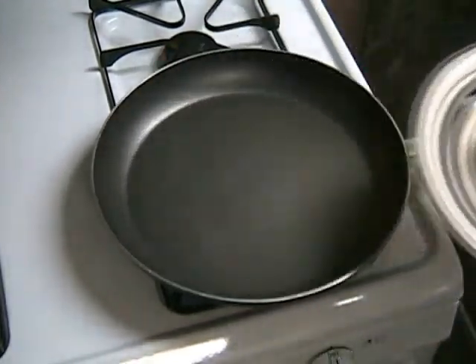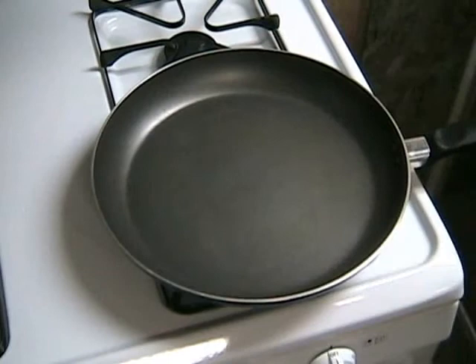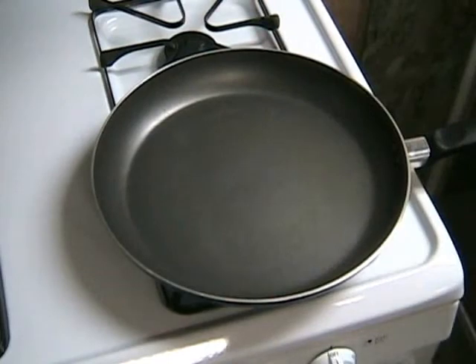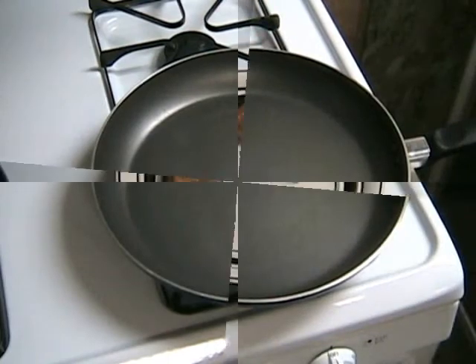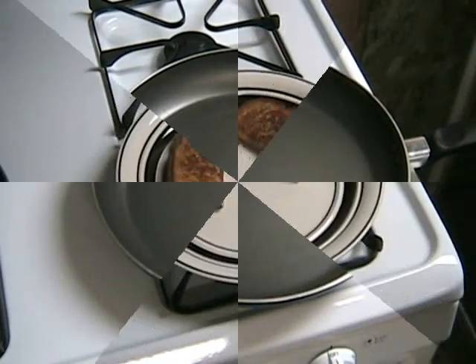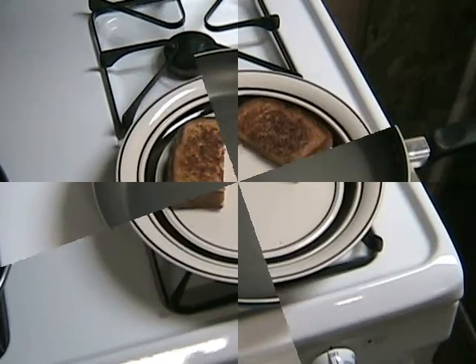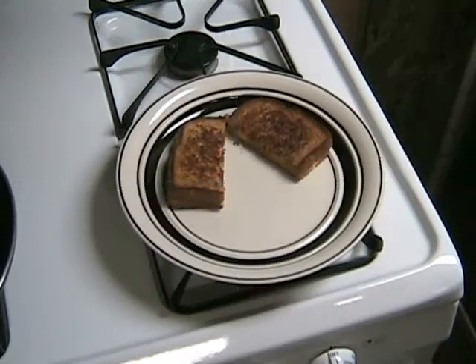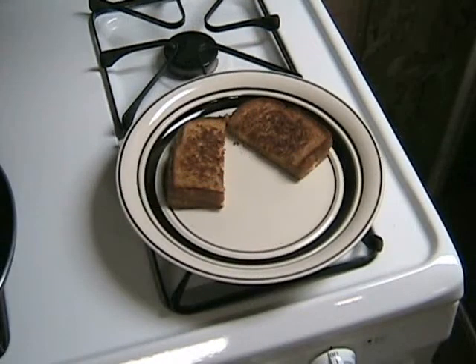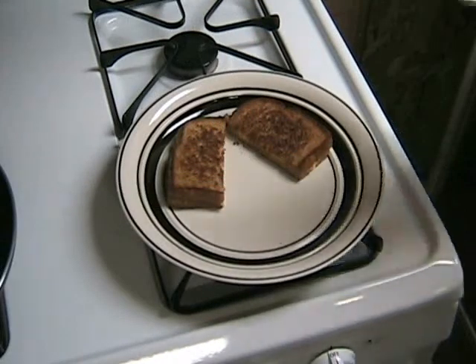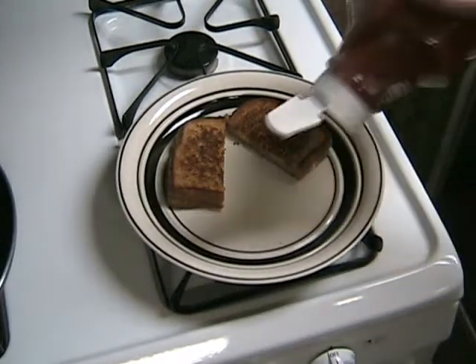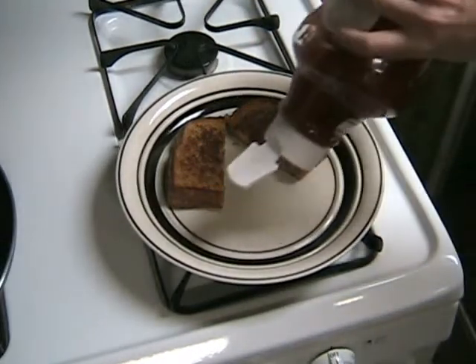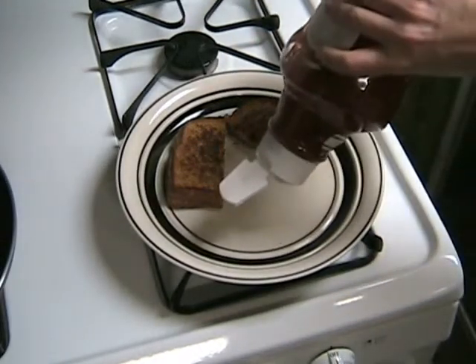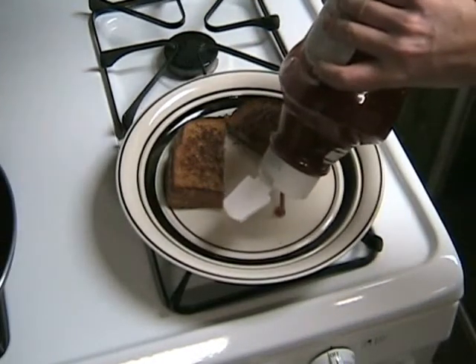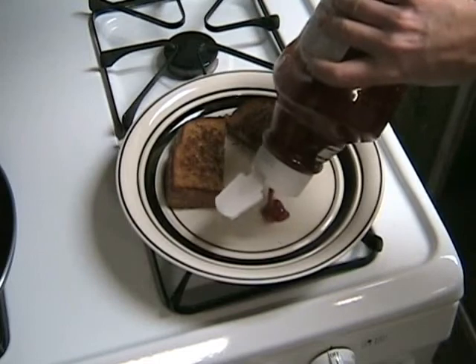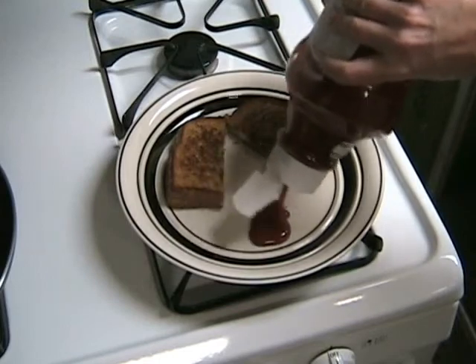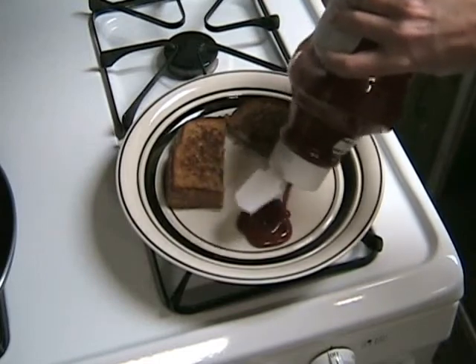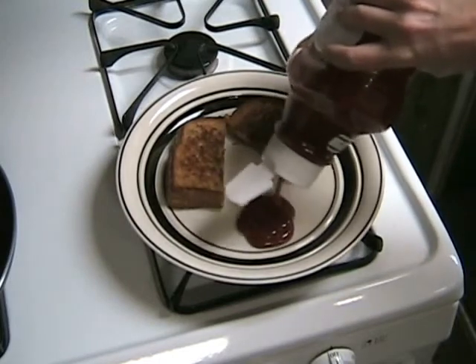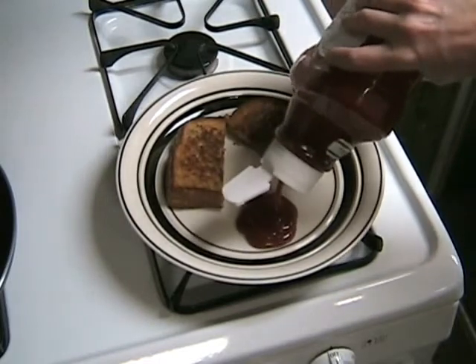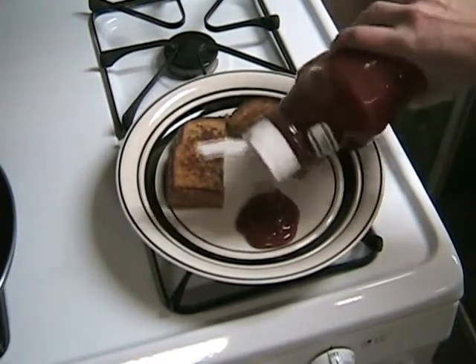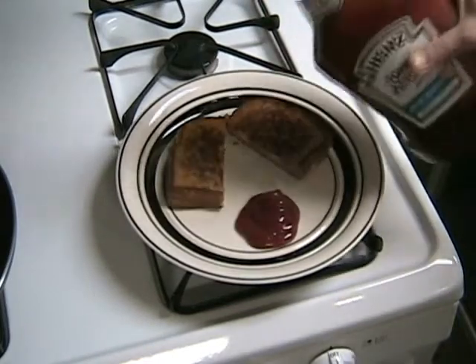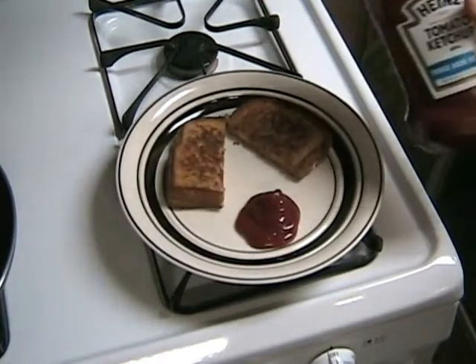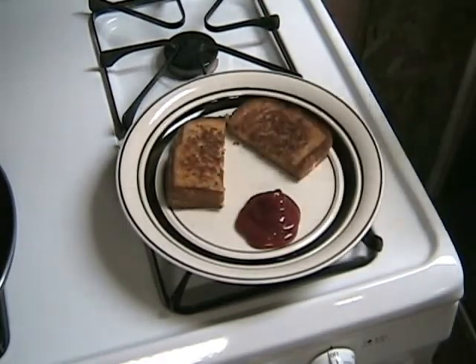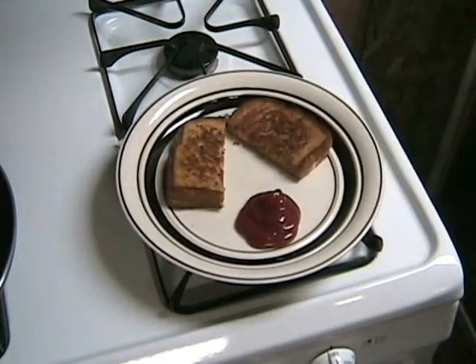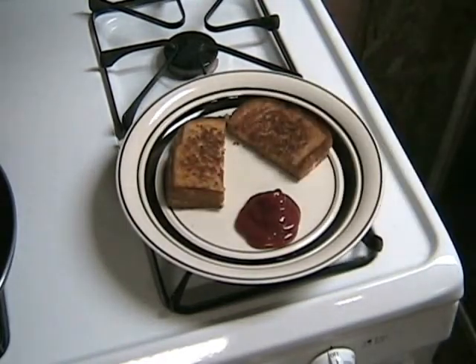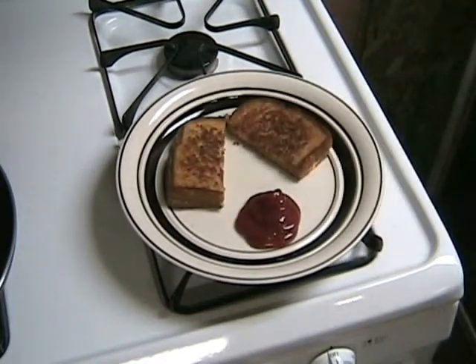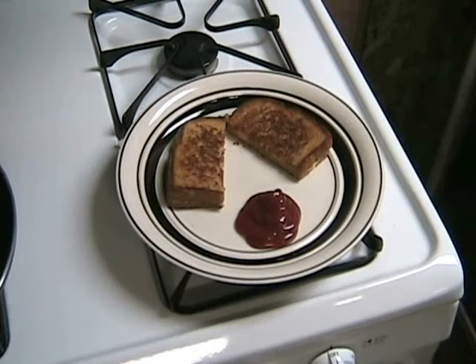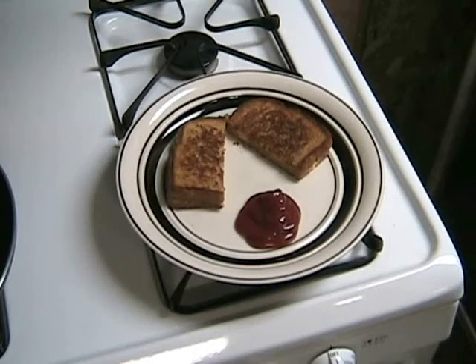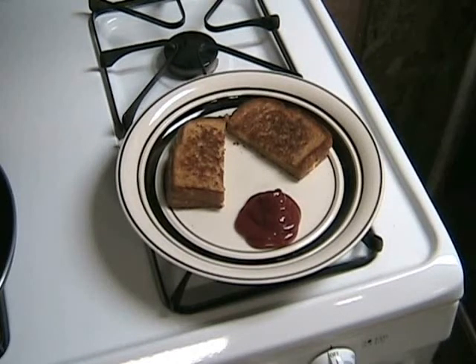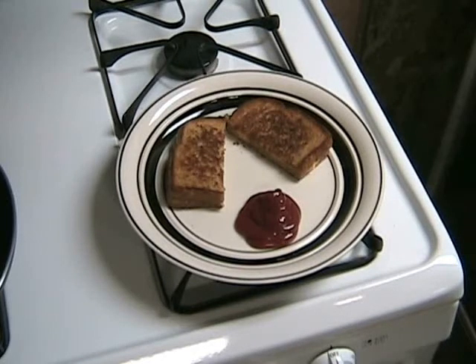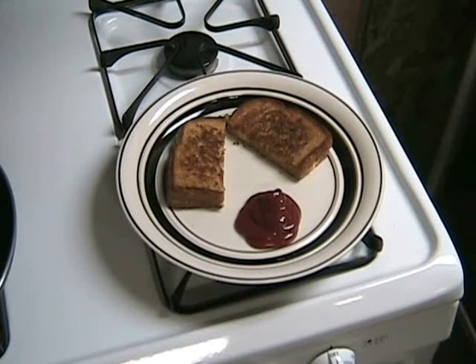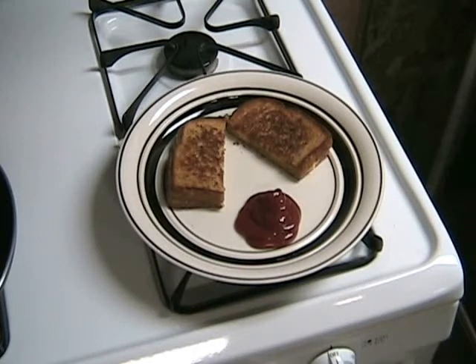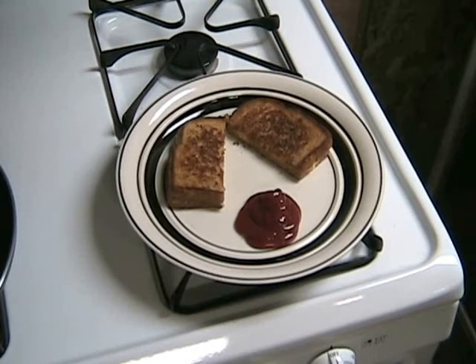I like to eat my grilled cheese with a little bit of ketchup, but you can use ranch dressing or any other kind of condiment. And that's how to make a crispy golden brown grilled cheese sandwich in only a few minutes. Bon appétit!